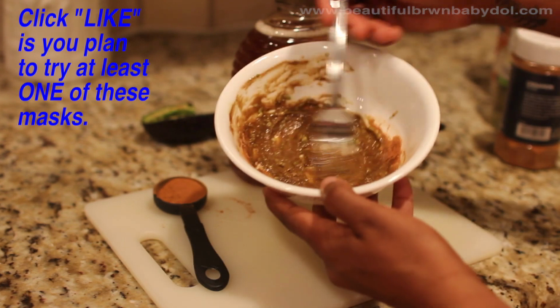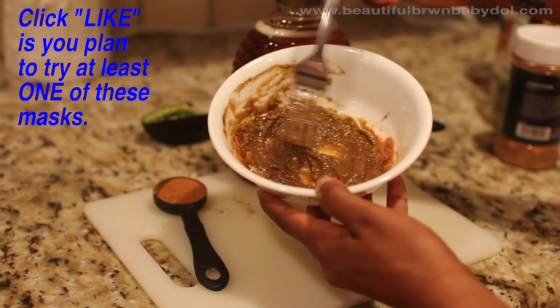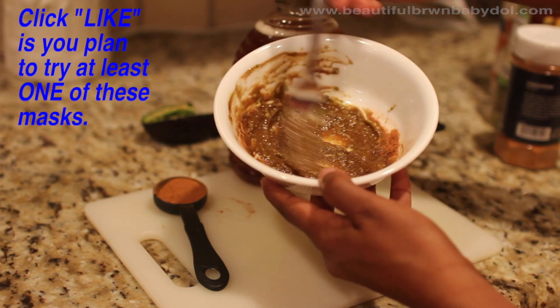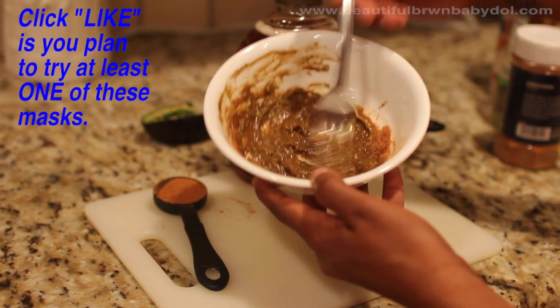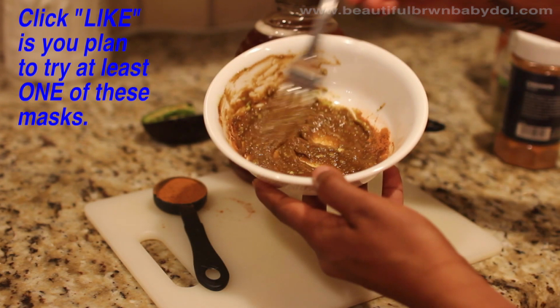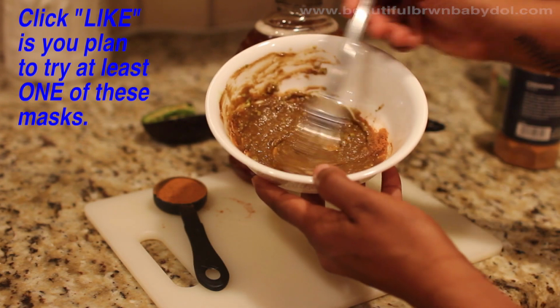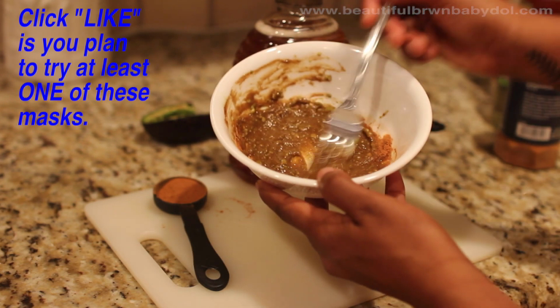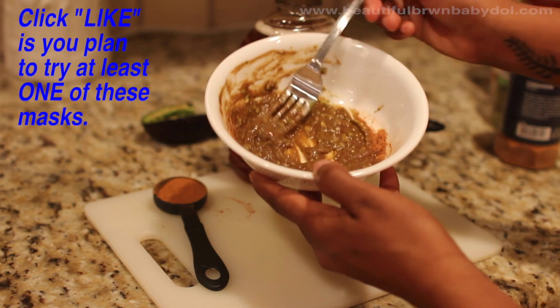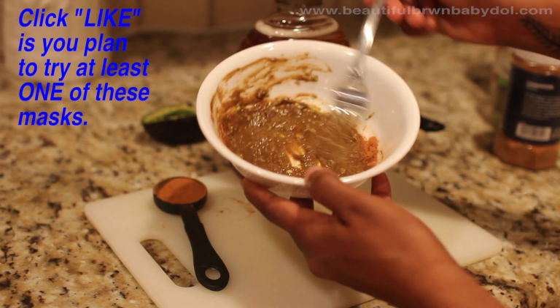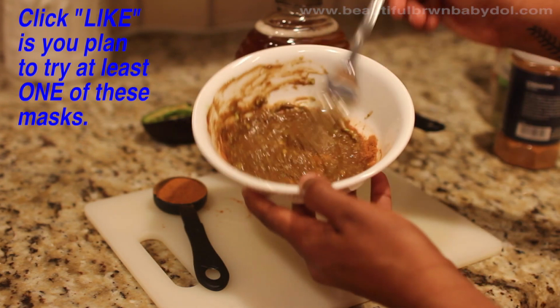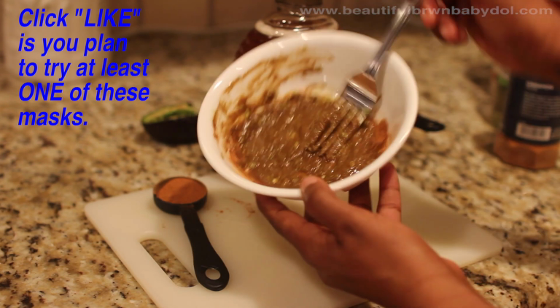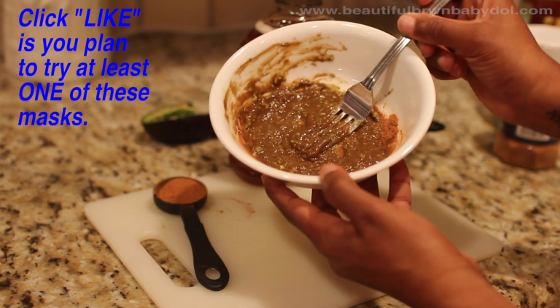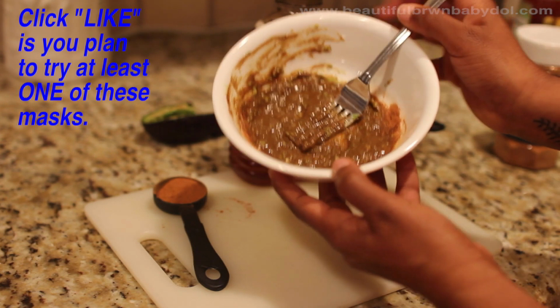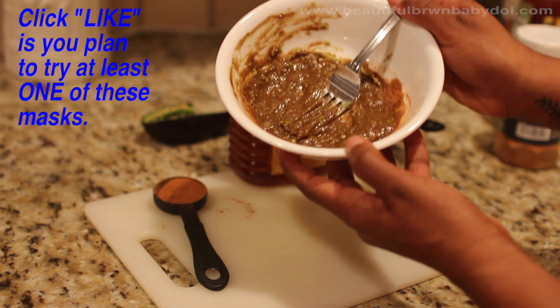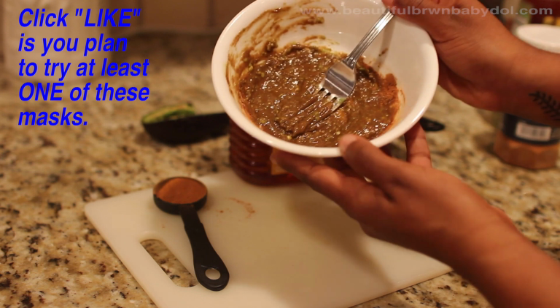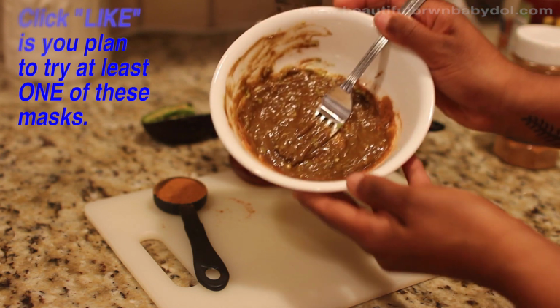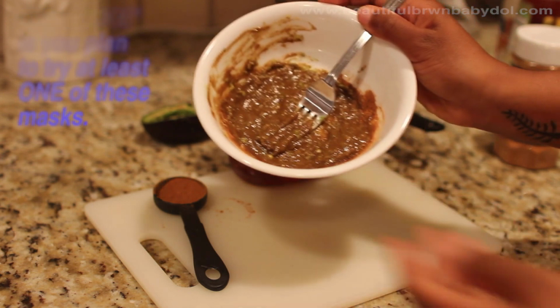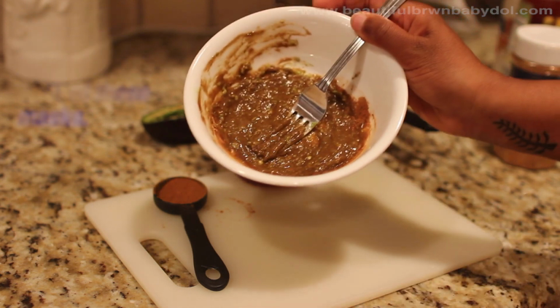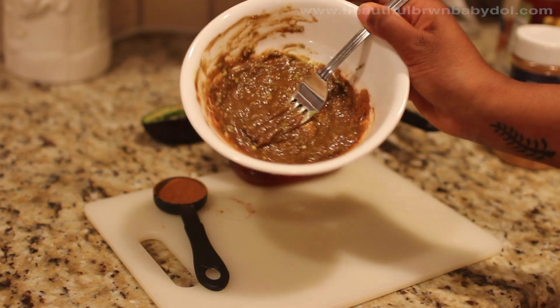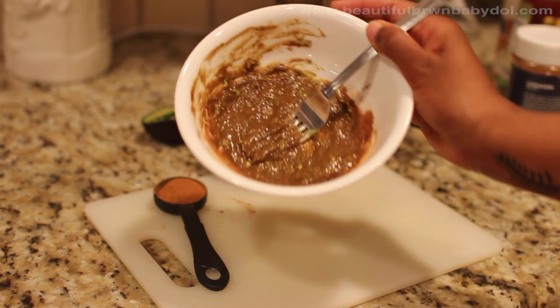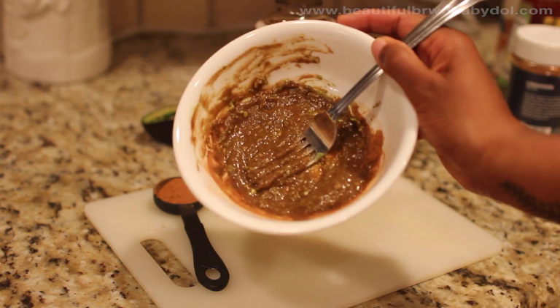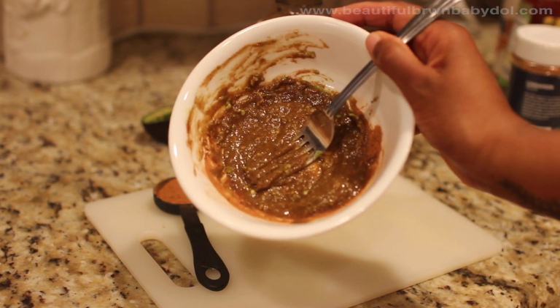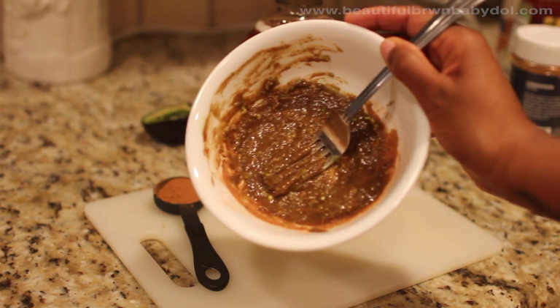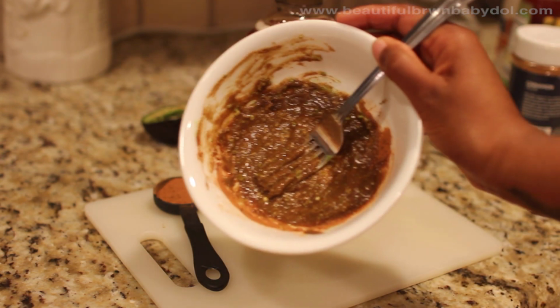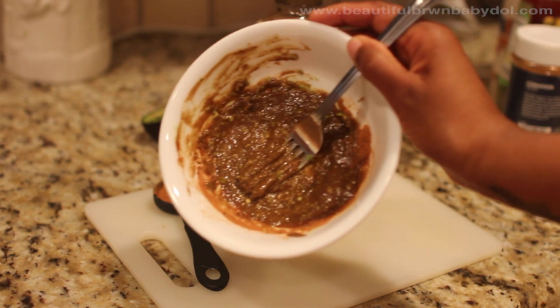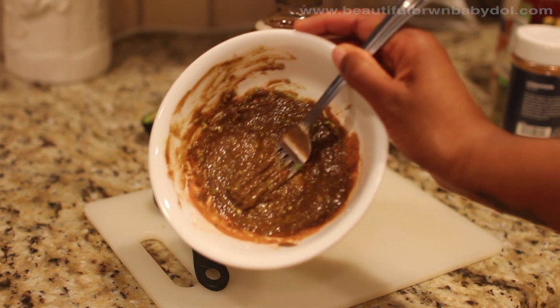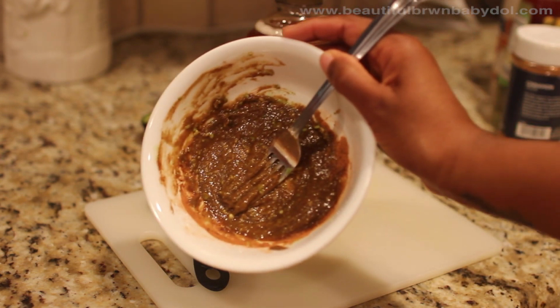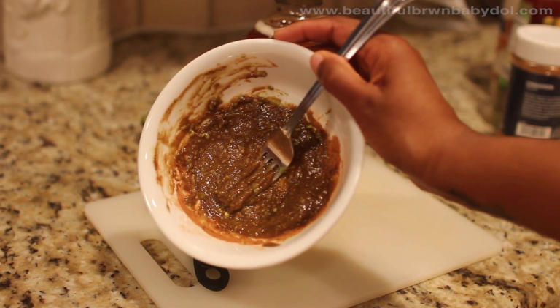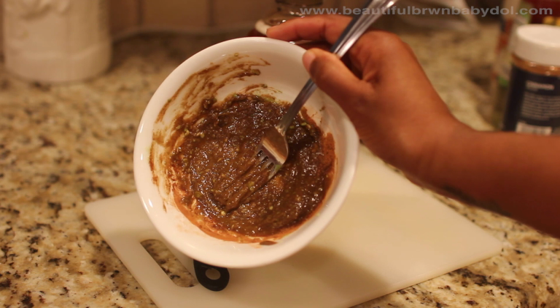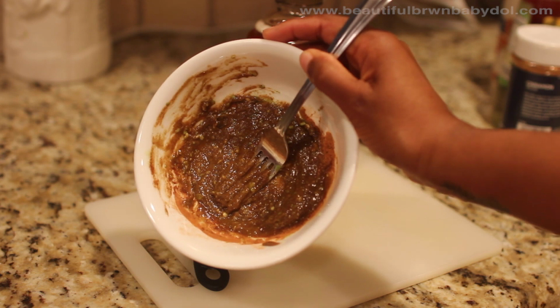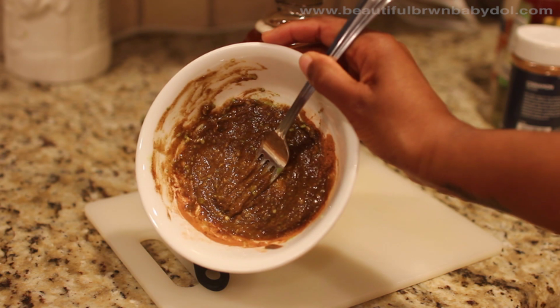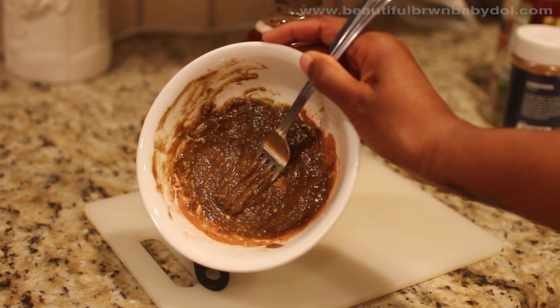This mask is going to be awesome for nourishing and softening your skin. It also helps to prevent and treat current acne that's on your face, so it's a great one for summertime.